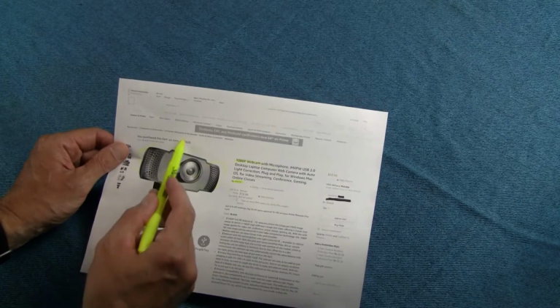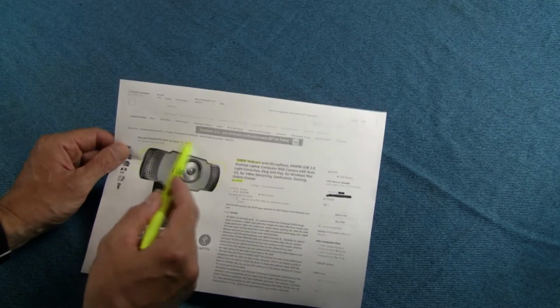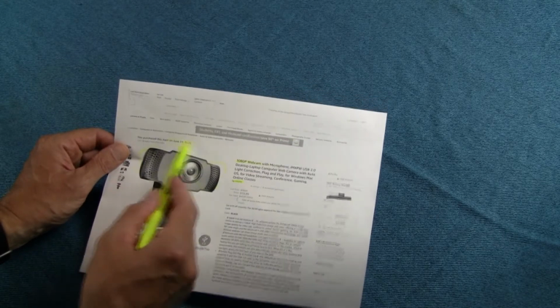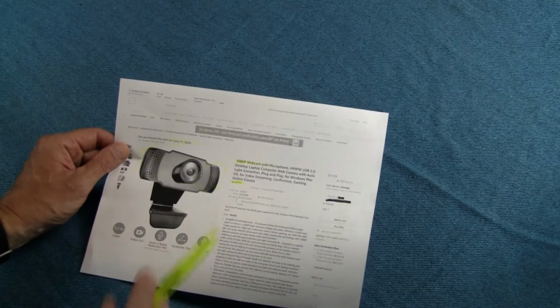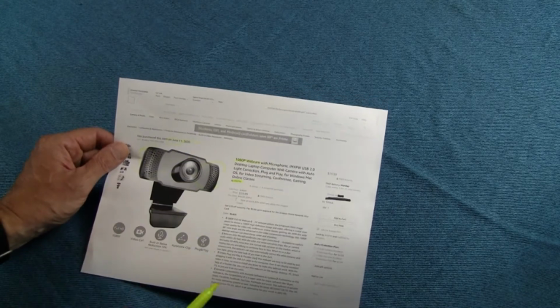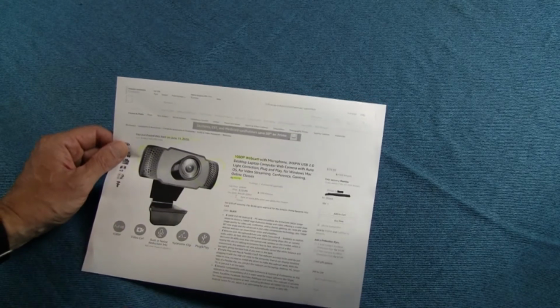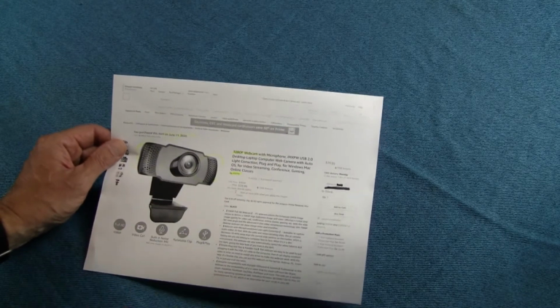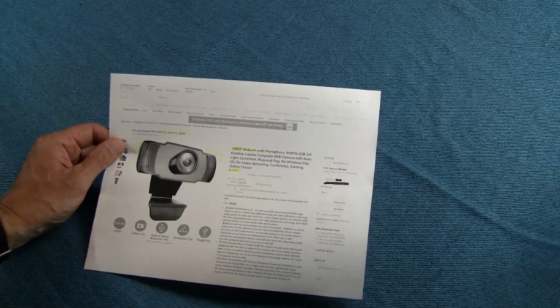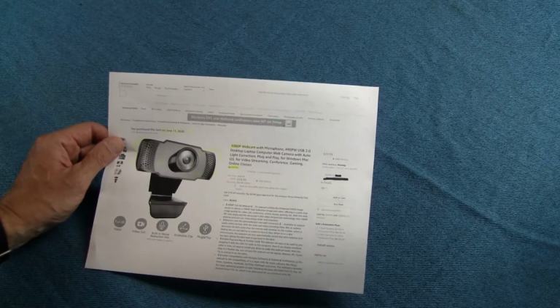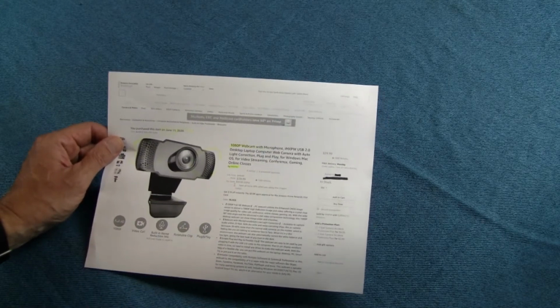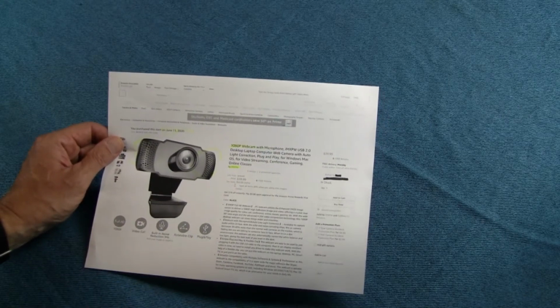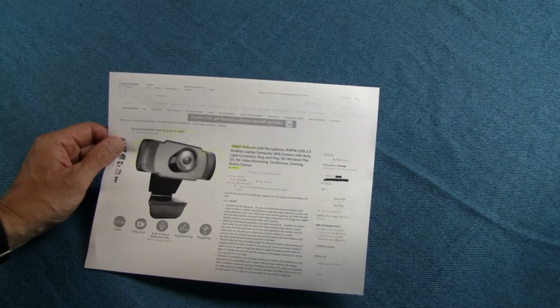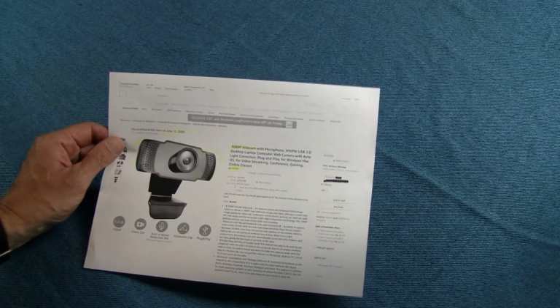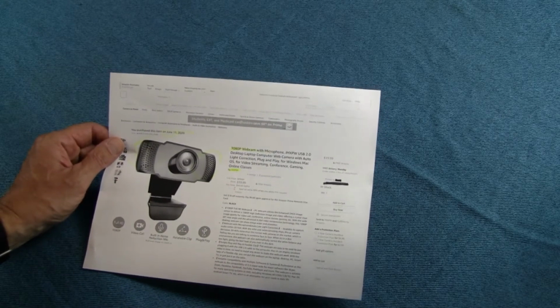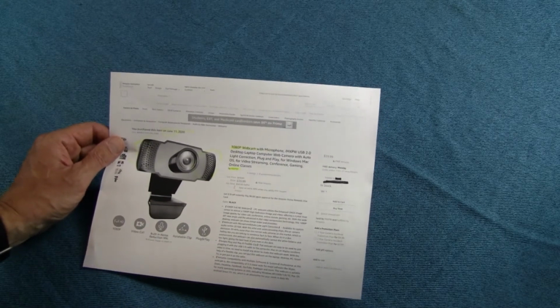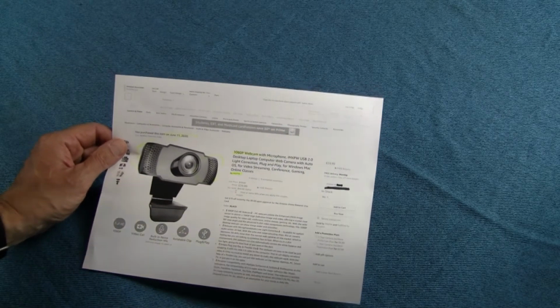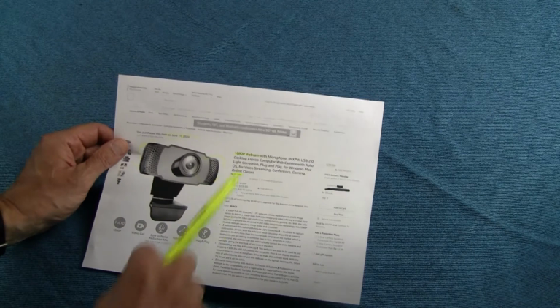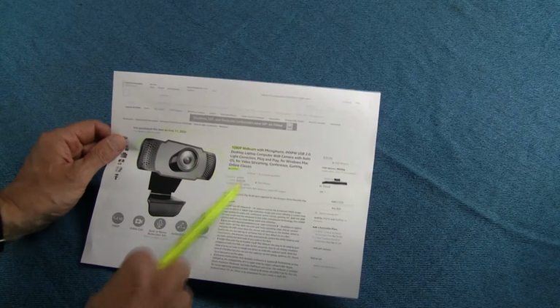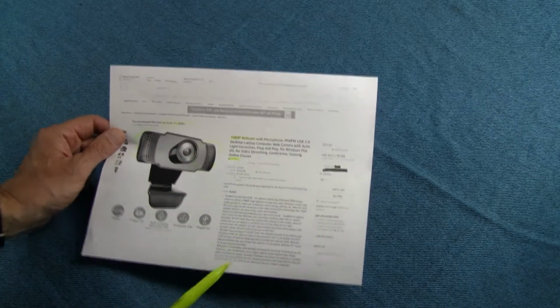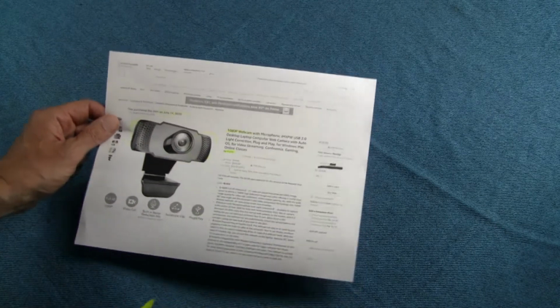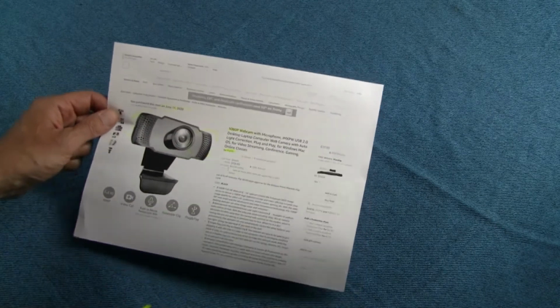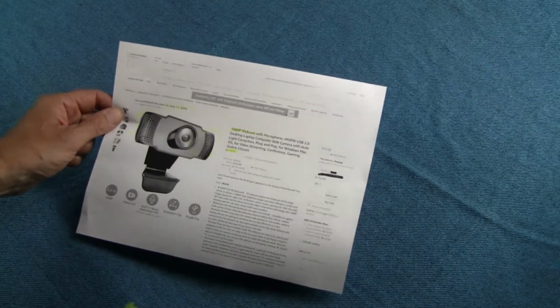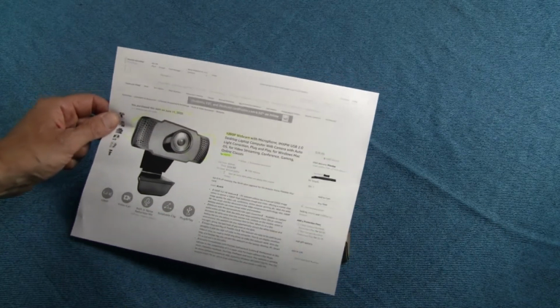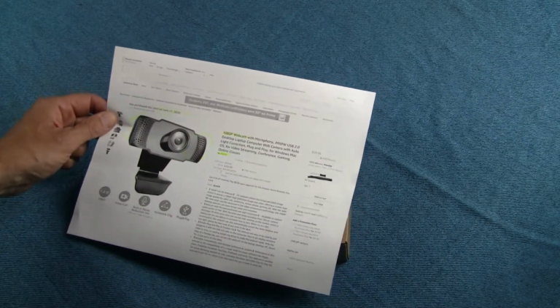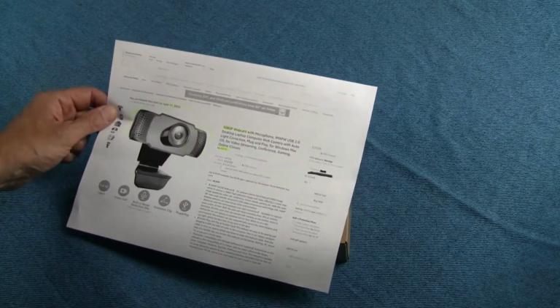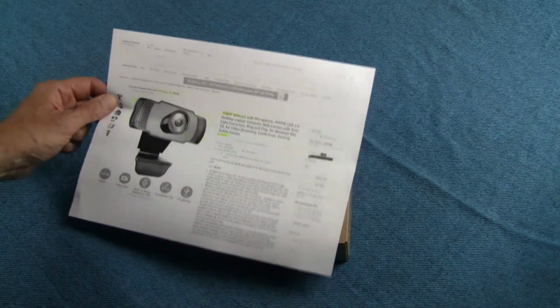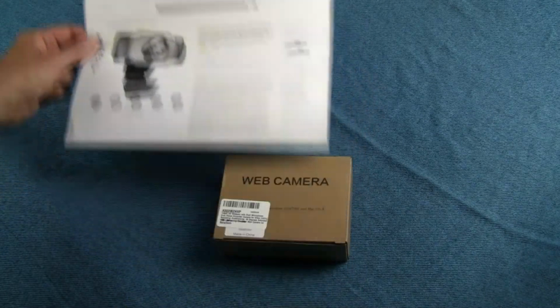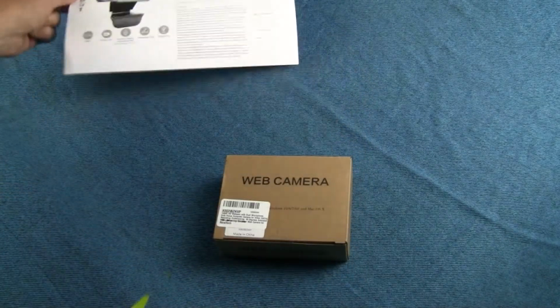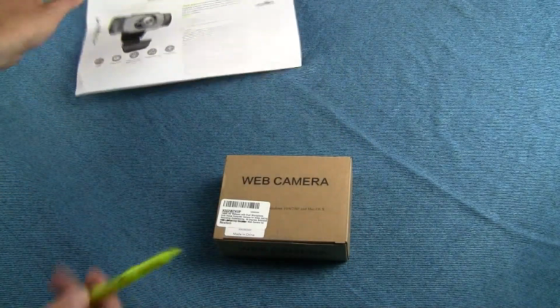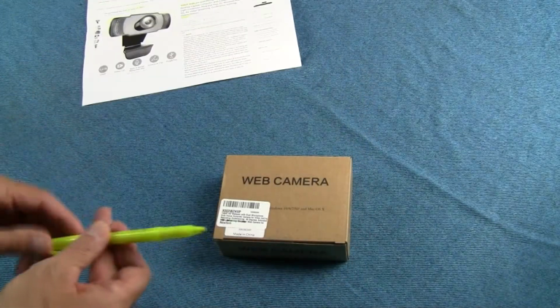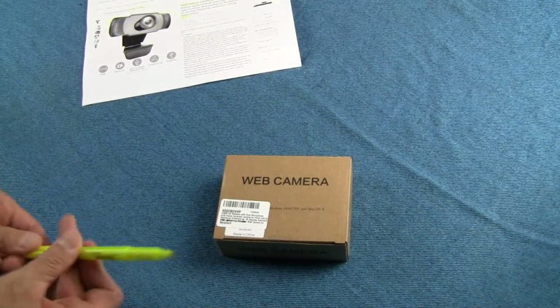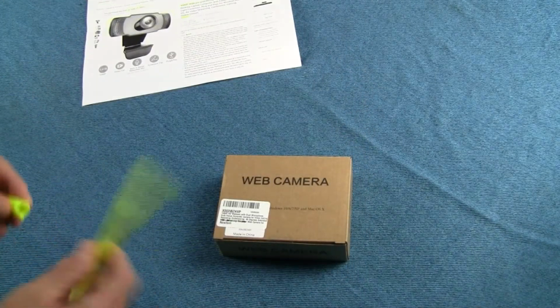I bought it on the 11th, today's the 13th, so it got here pretty quickly. I've never heard of this company before, but the price seemed about right, so I thought I'd give it a shot.